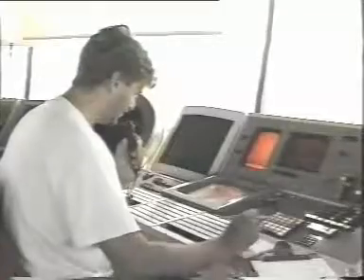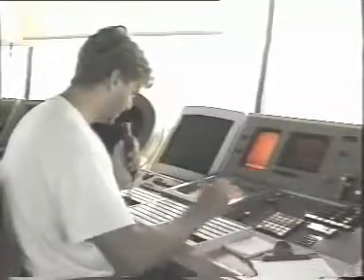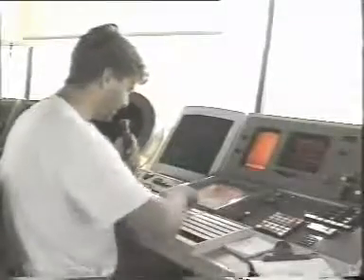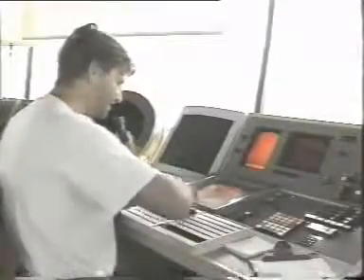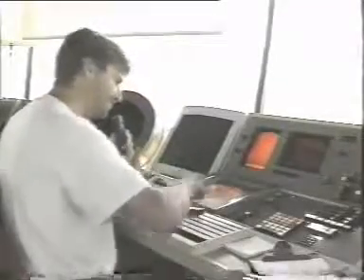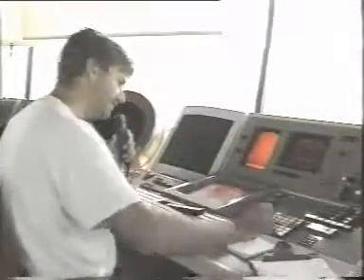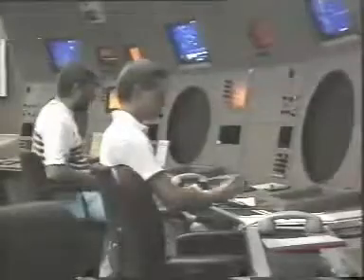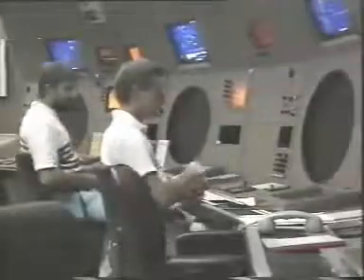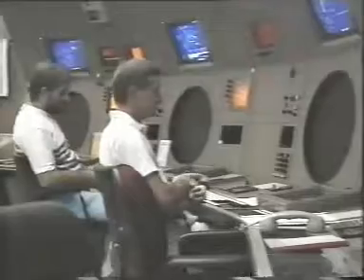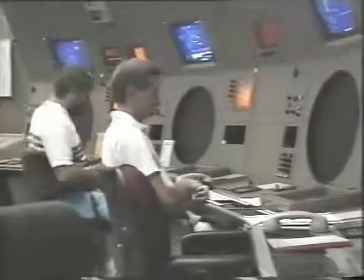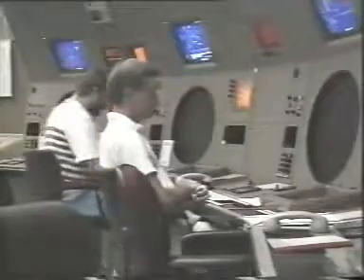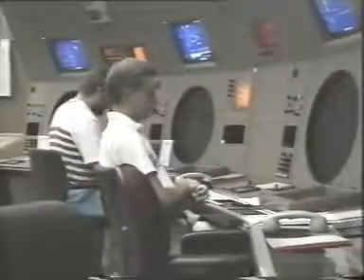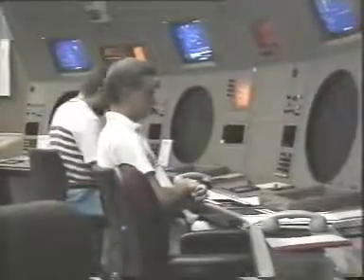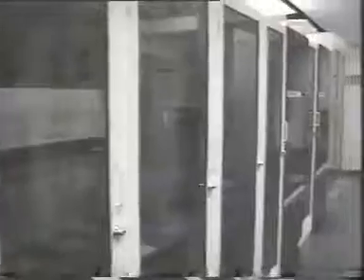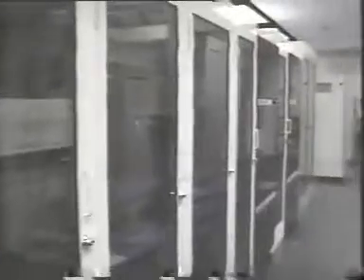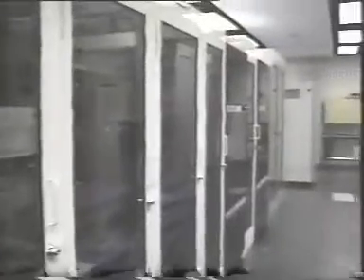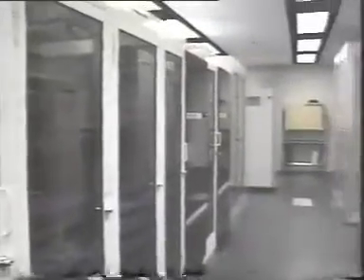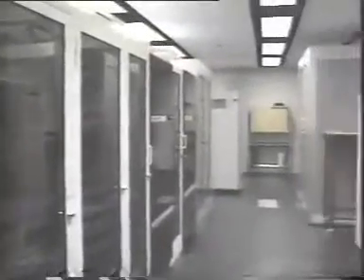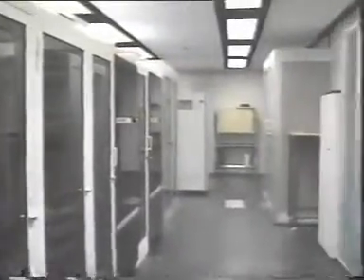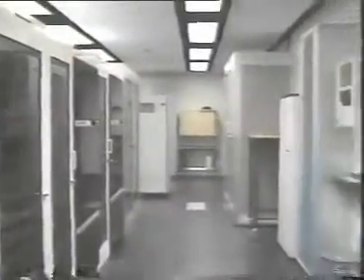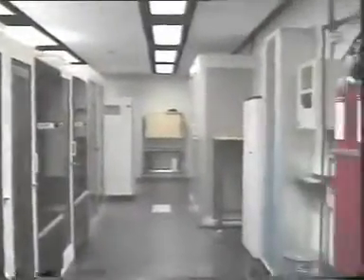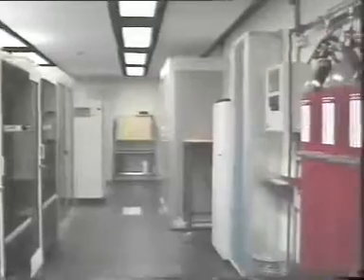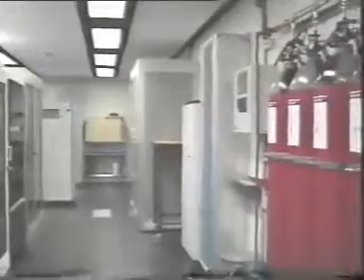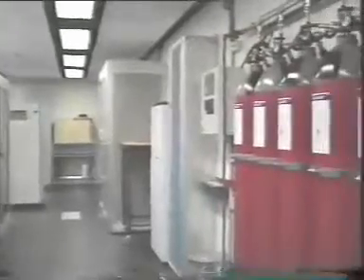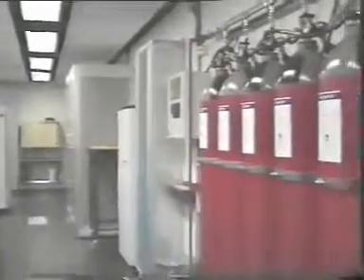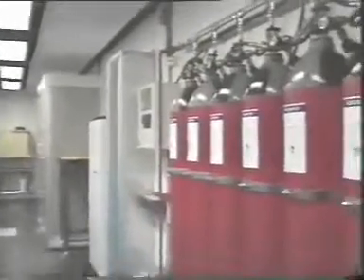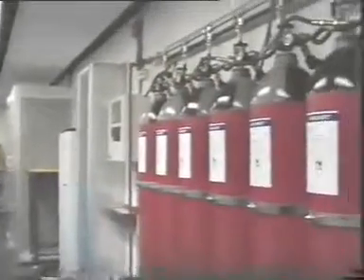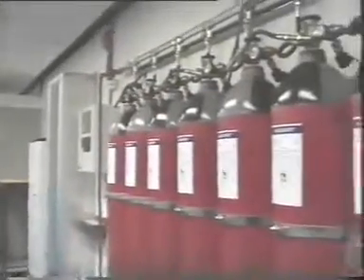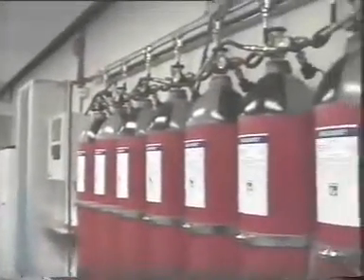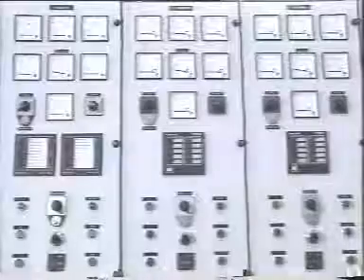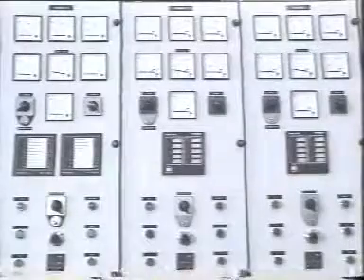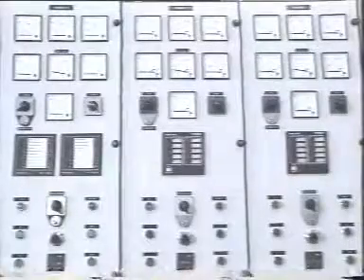Argonite systems are ideally suited to the protection of fixed equipment and plant, particularly high value risks, where fires can have devastating consequences way beyond the cost of damage and lost production.